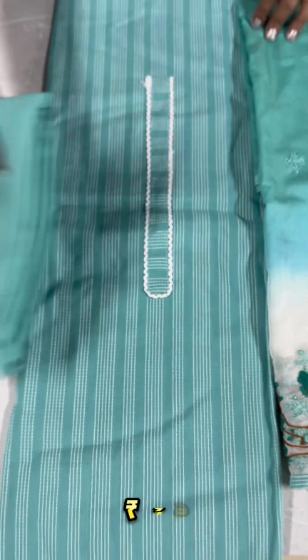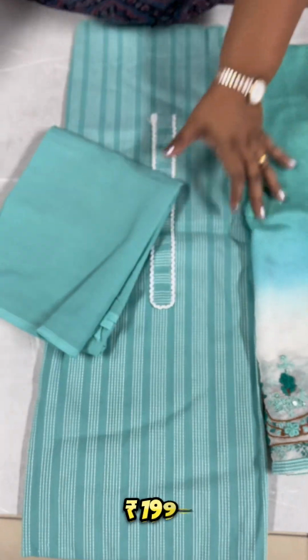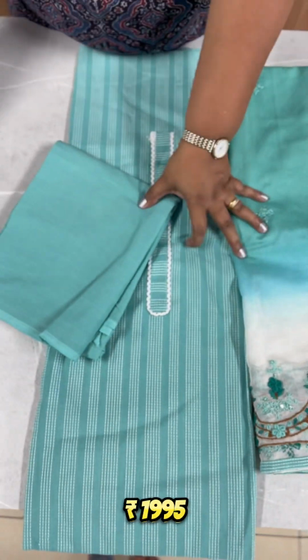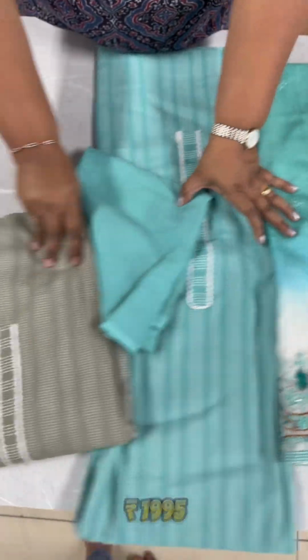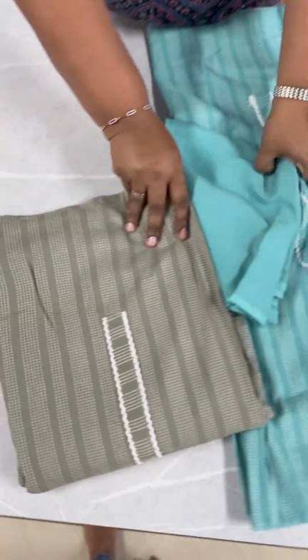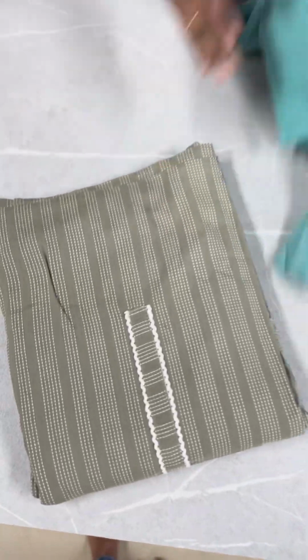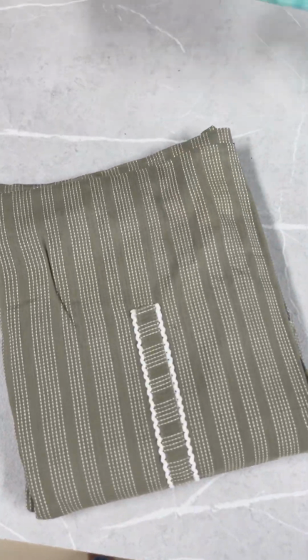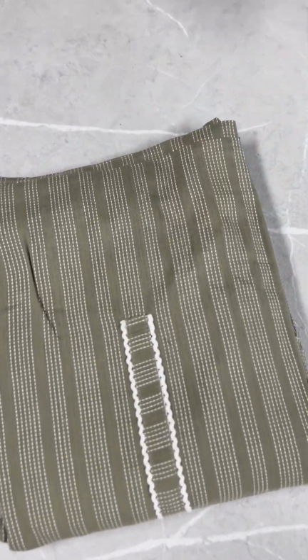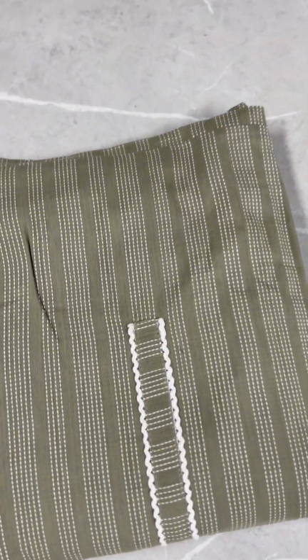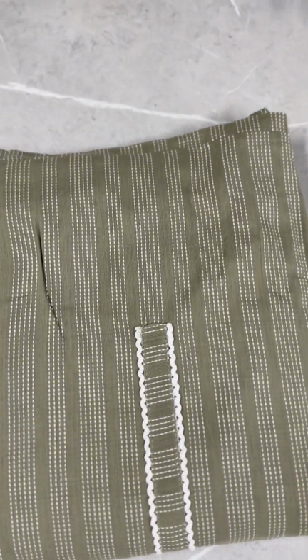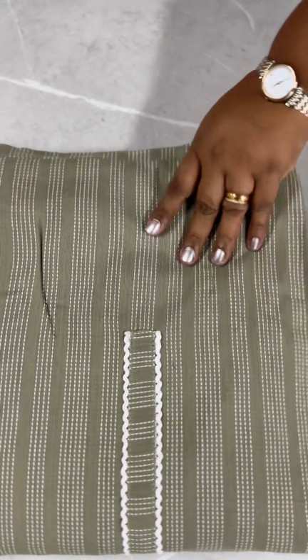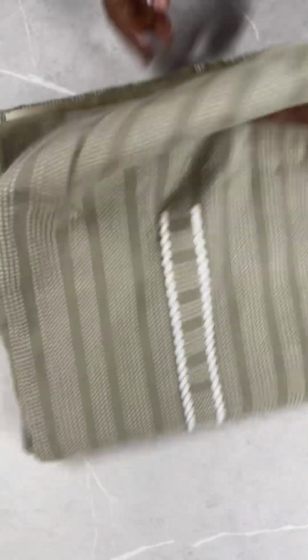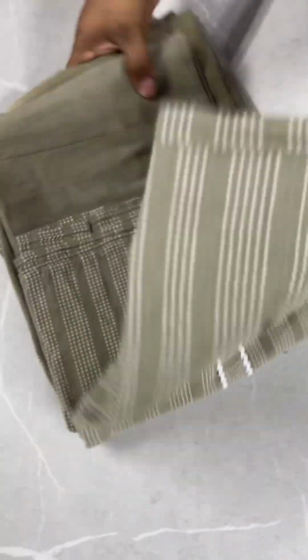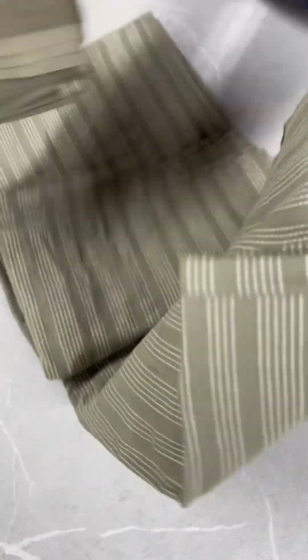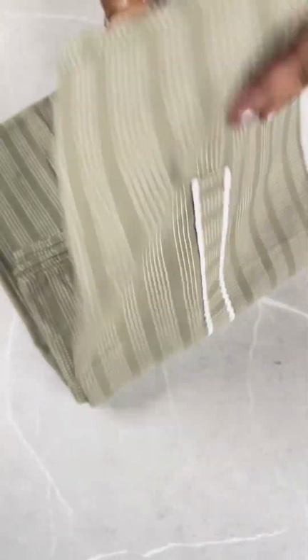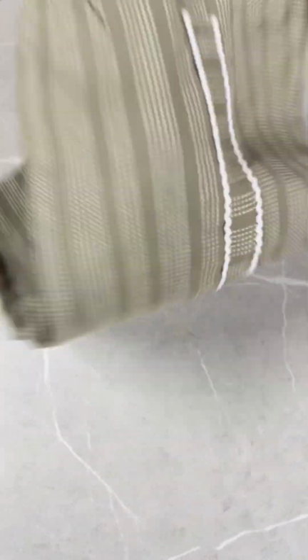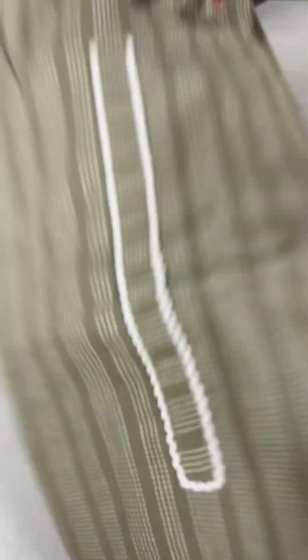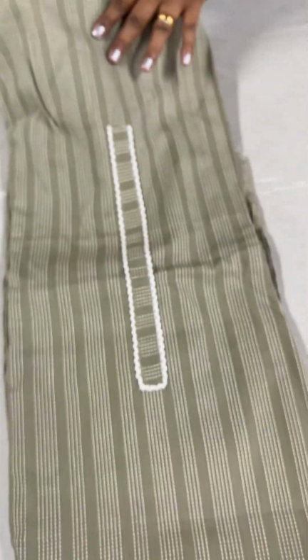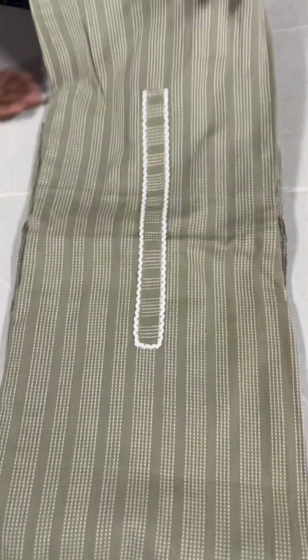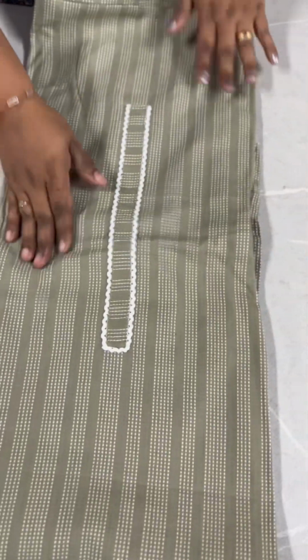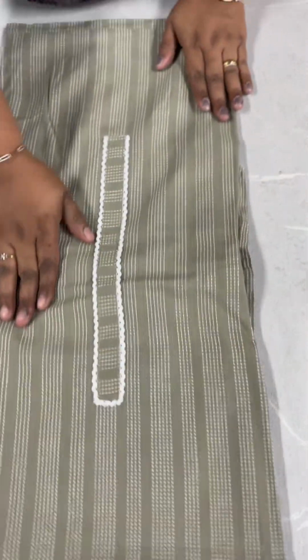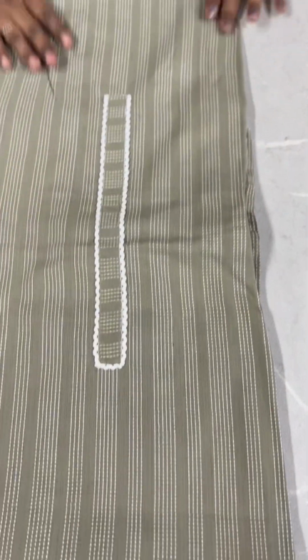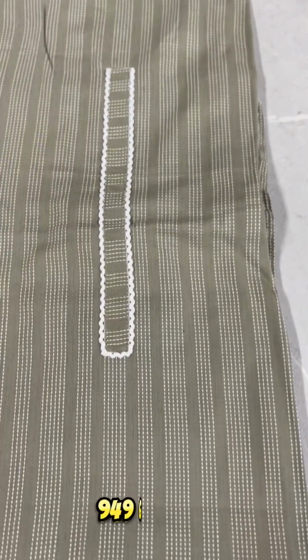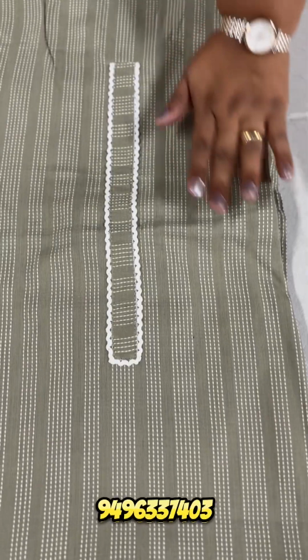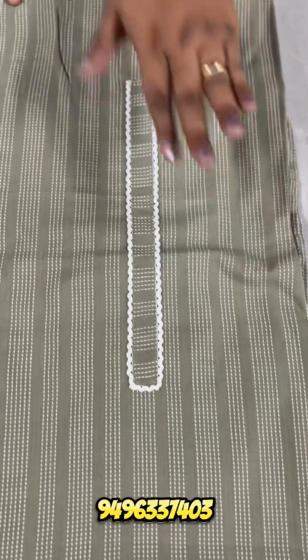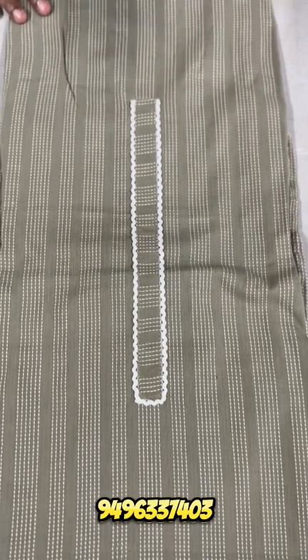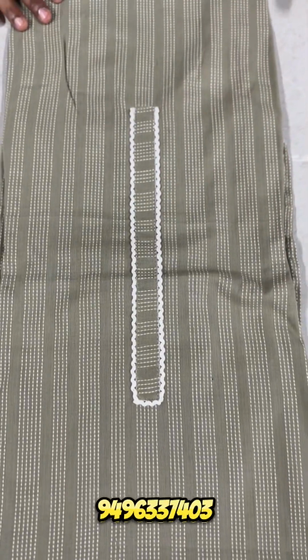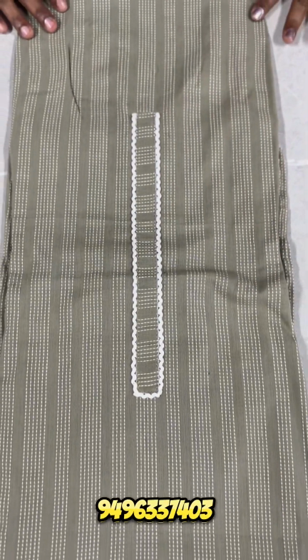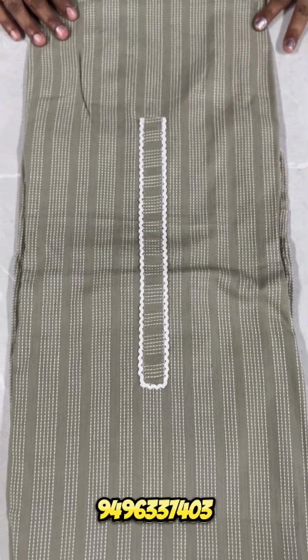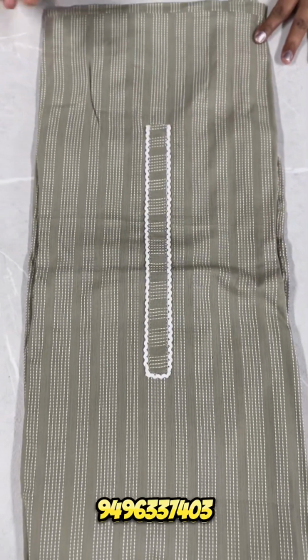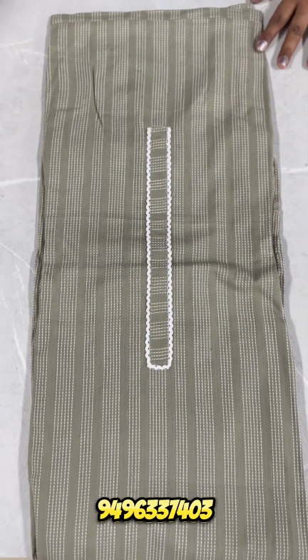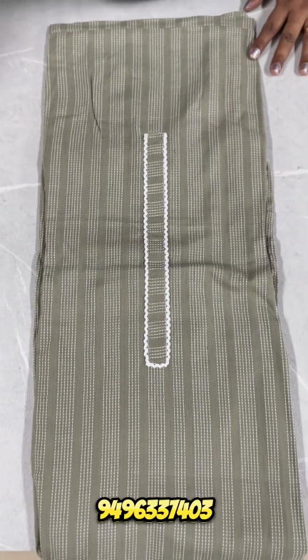This is a grayish or olive green tone of the color. This tone is a grayish olive green tone of the color. The pattern is all the same.